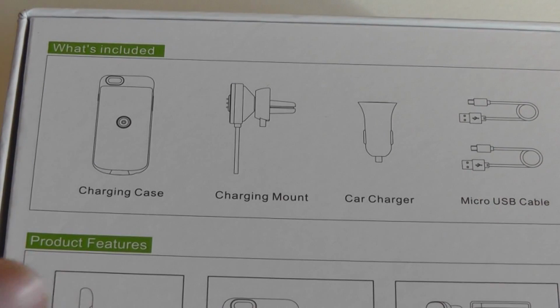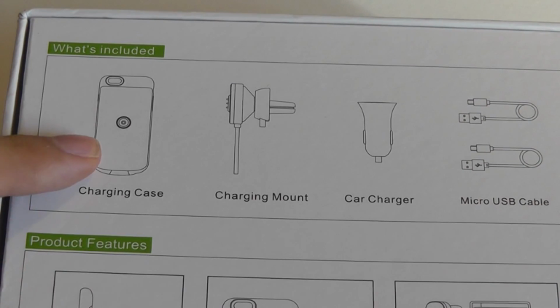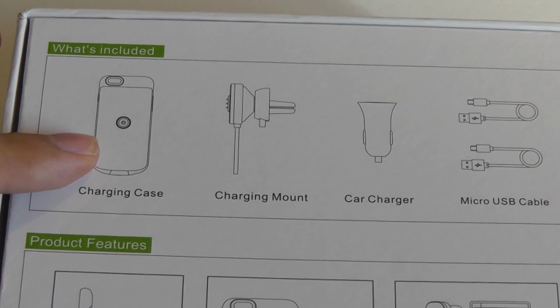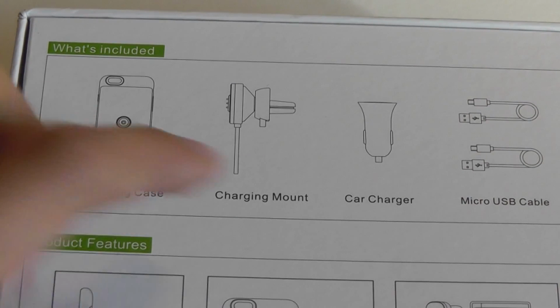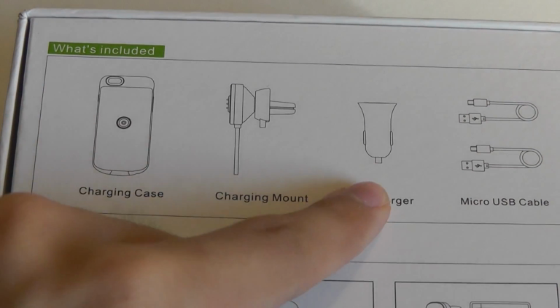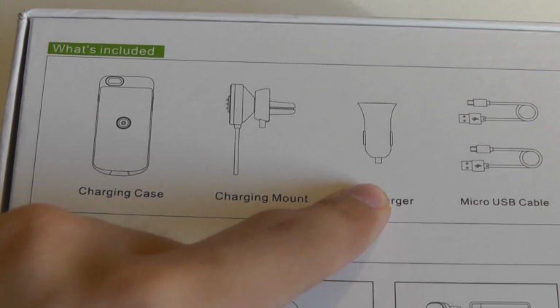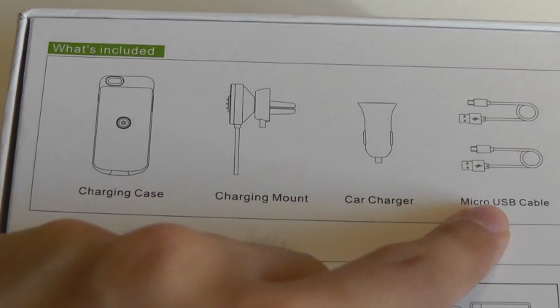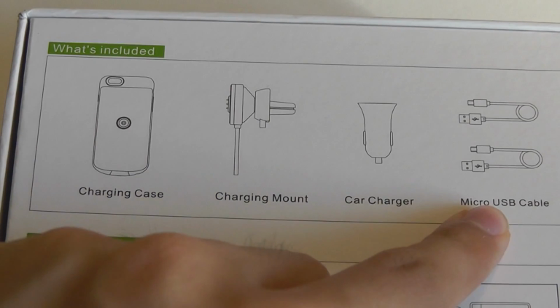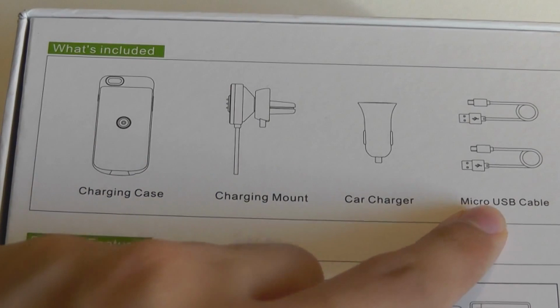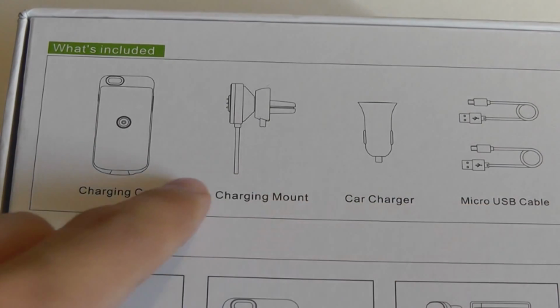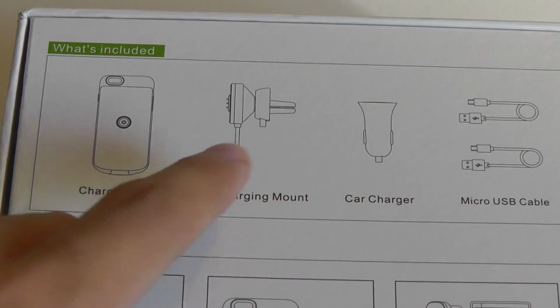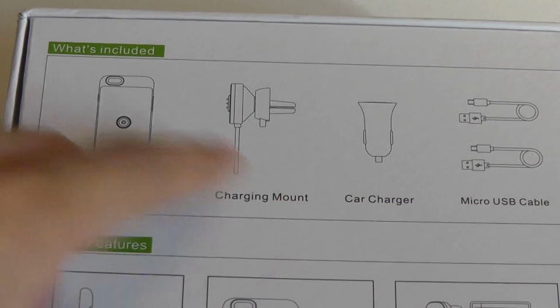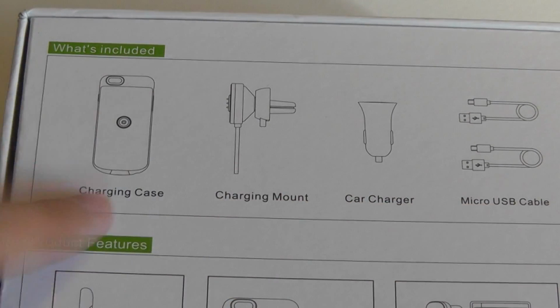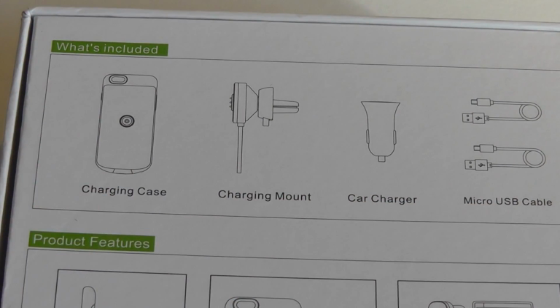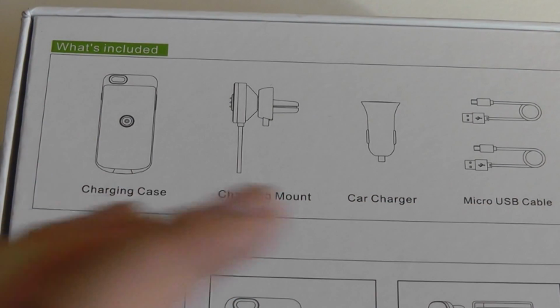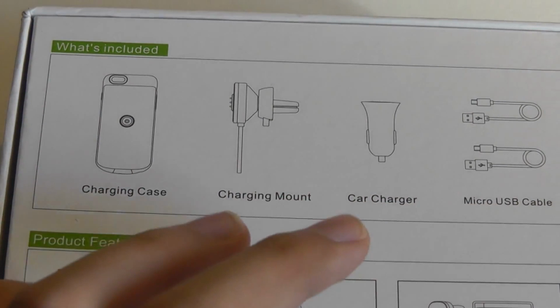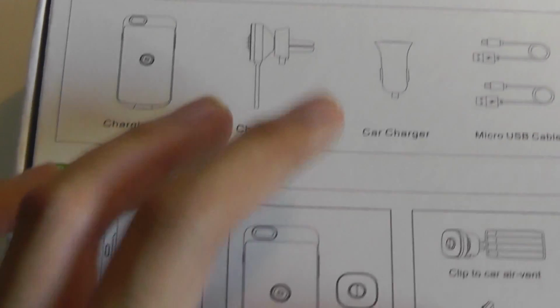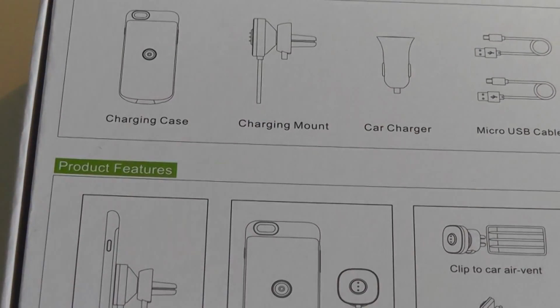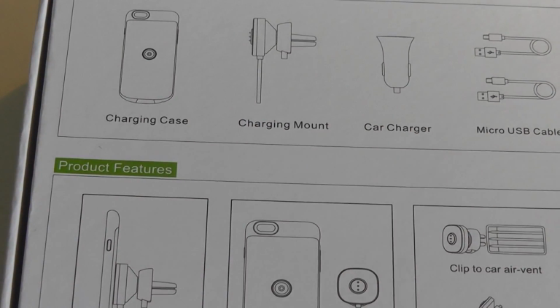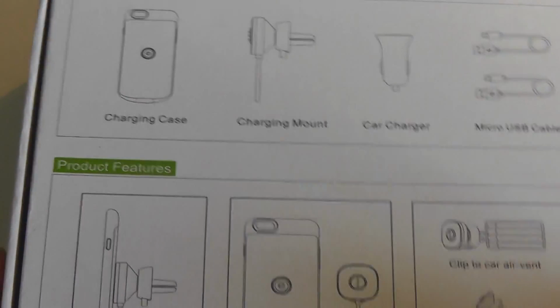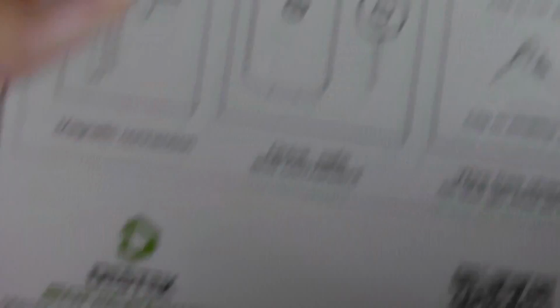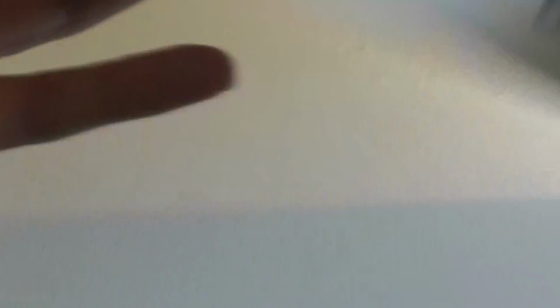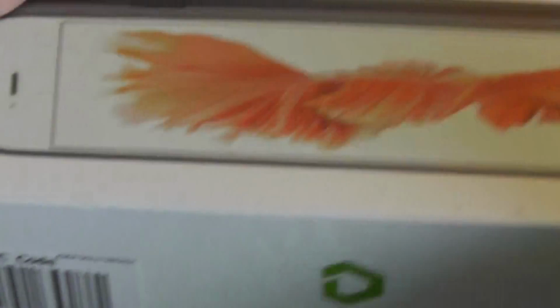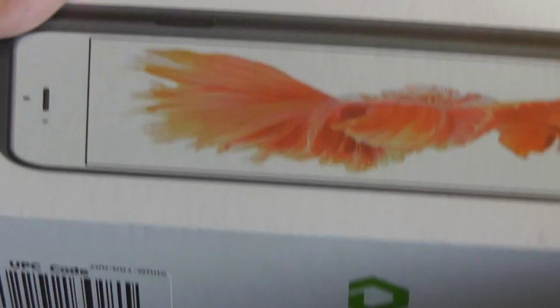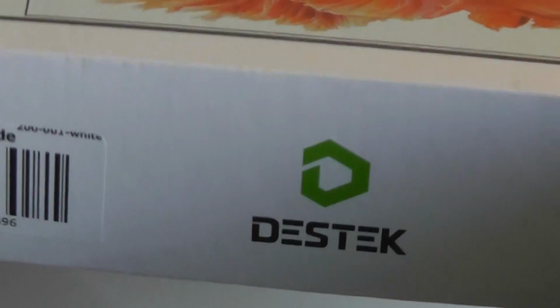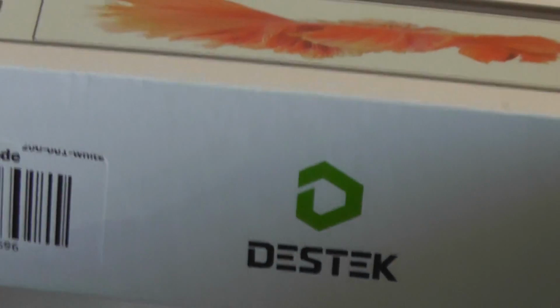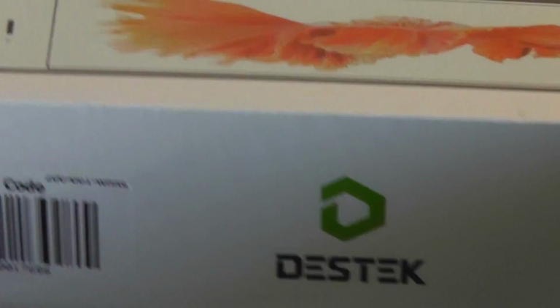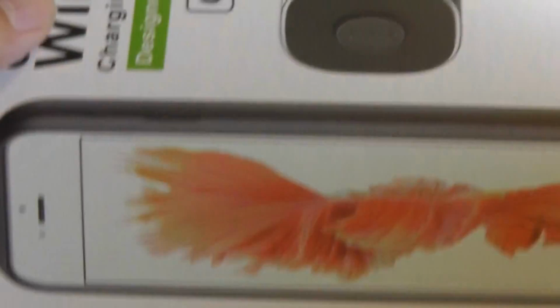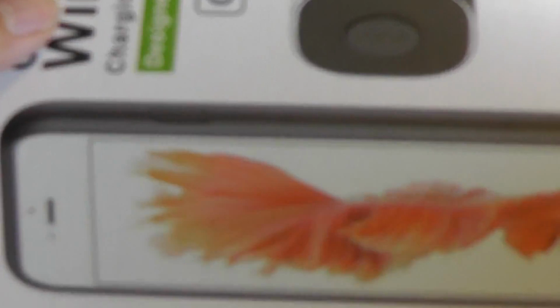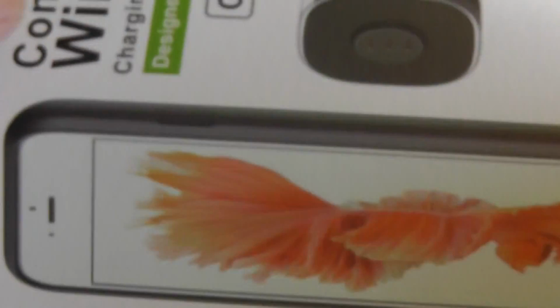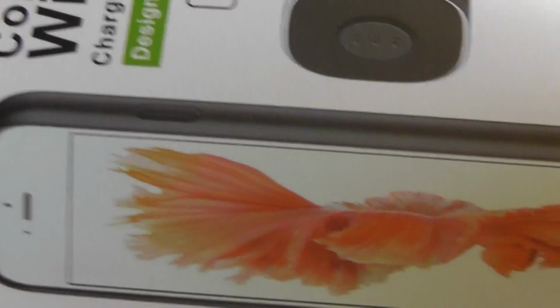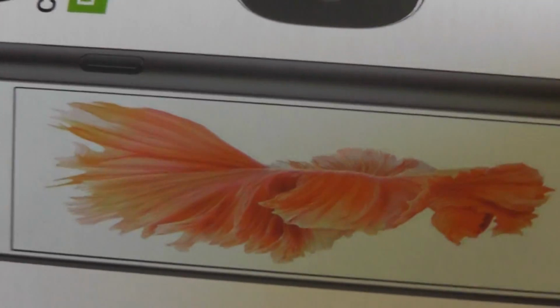In the box there's access to the car charger, micro USB cable, the mount, and the case. The stand part is not included here, but hopefully that's going to be in a retail version coming out soon.